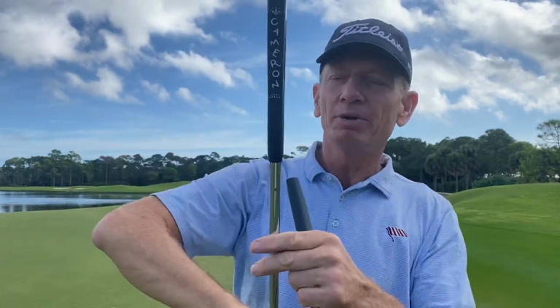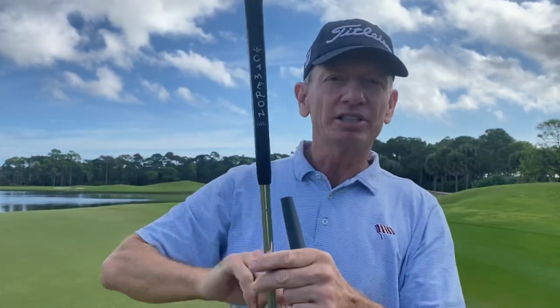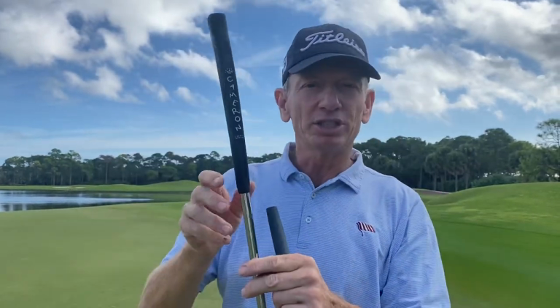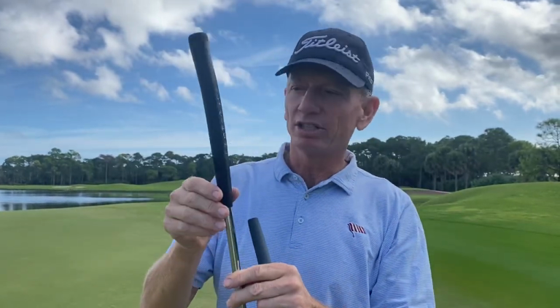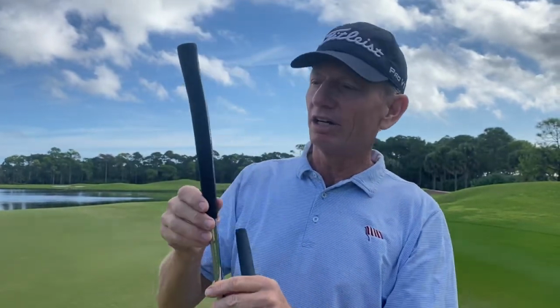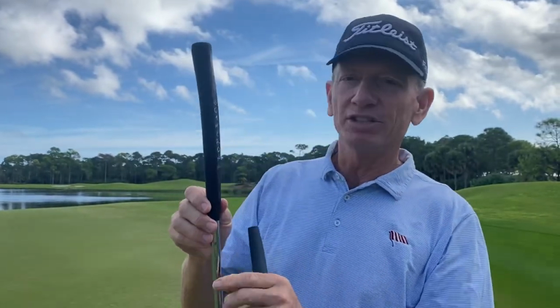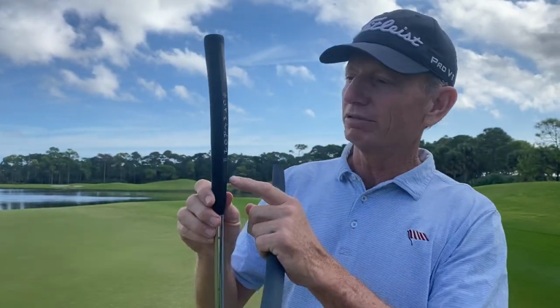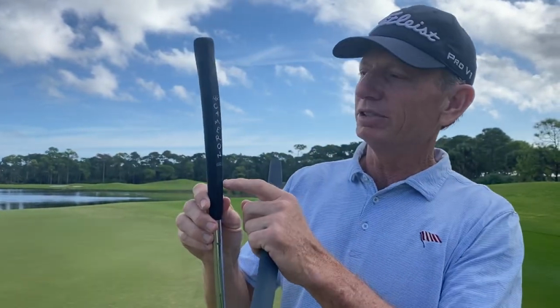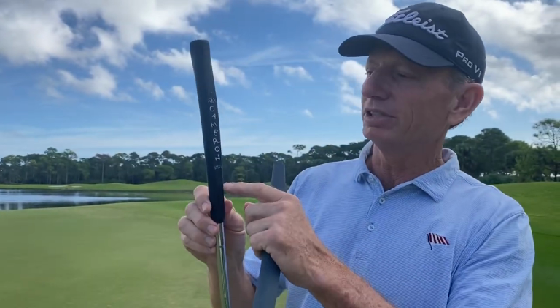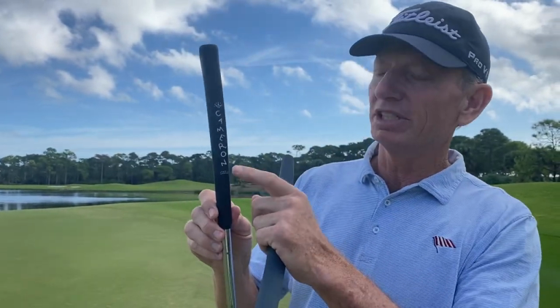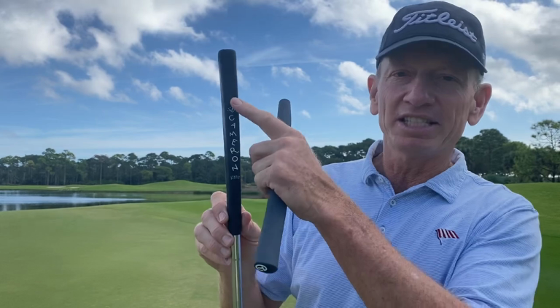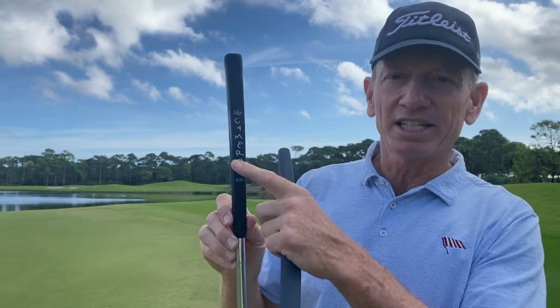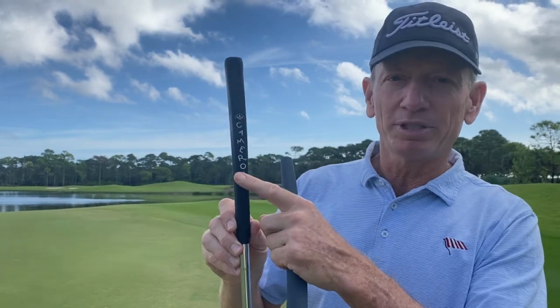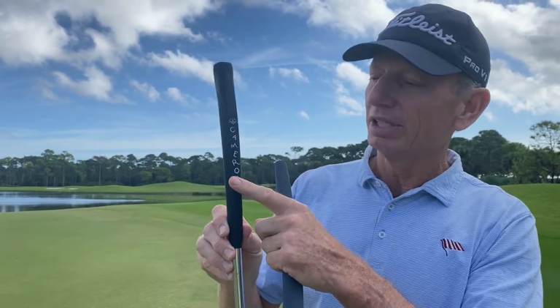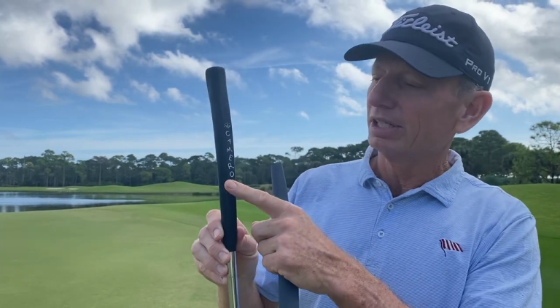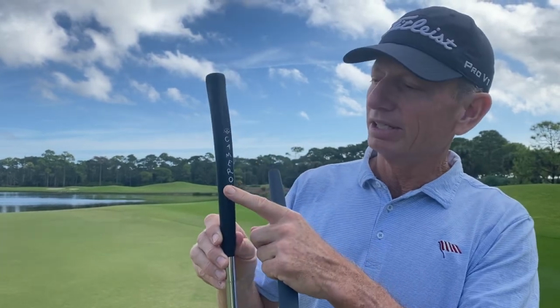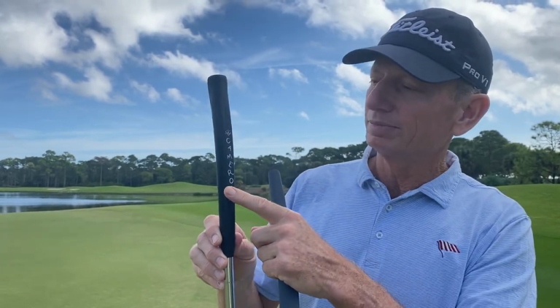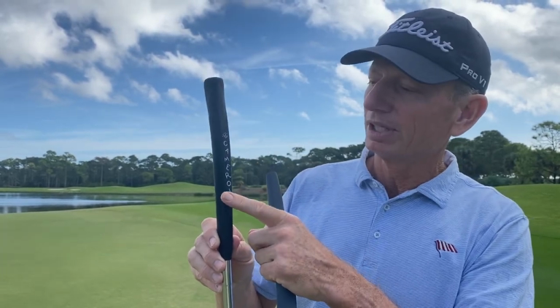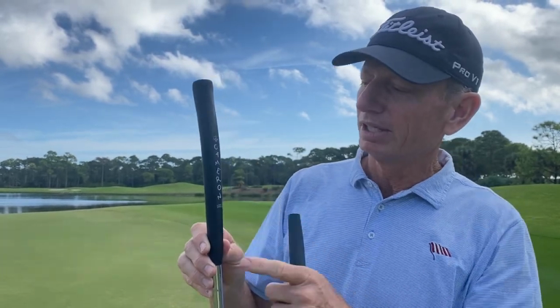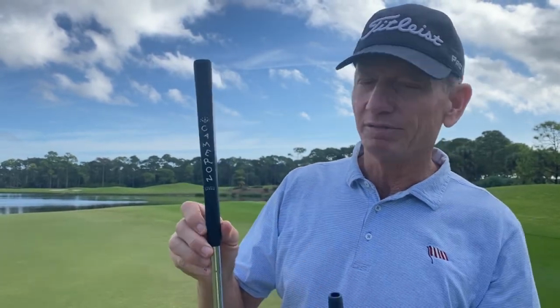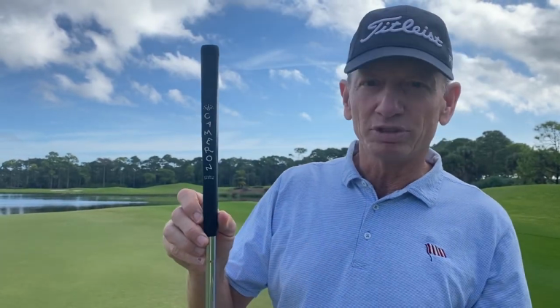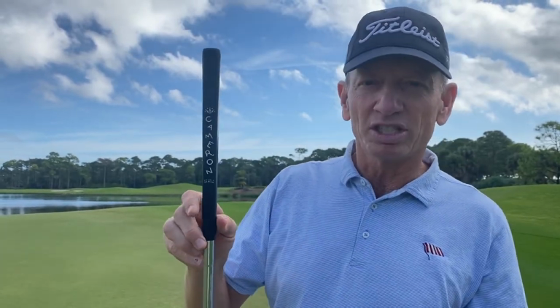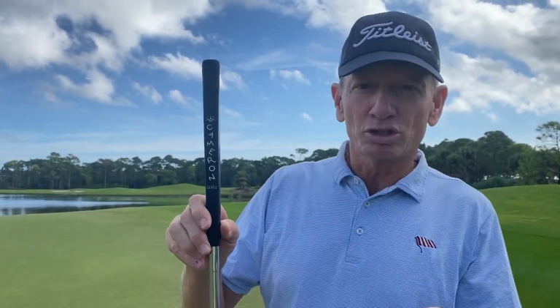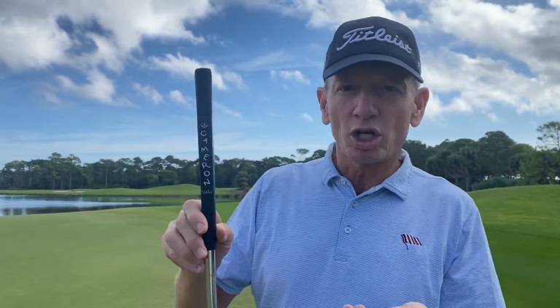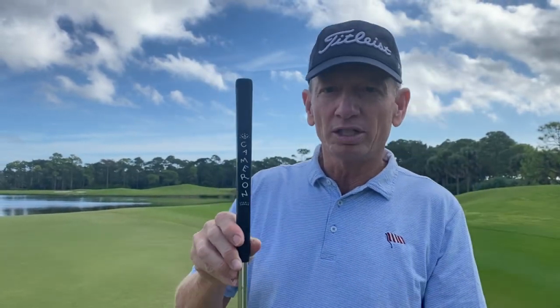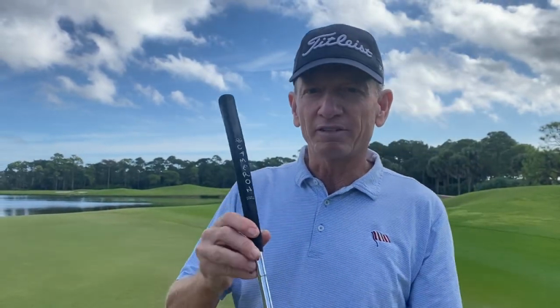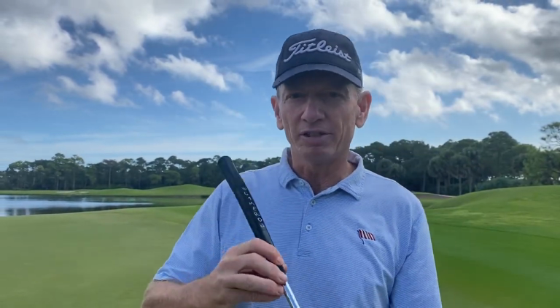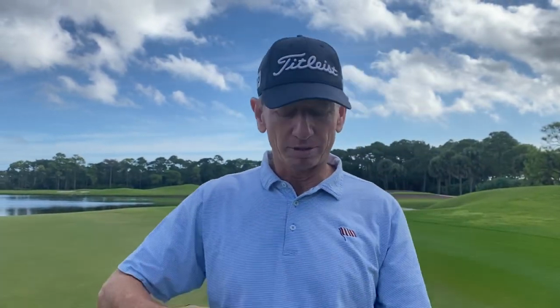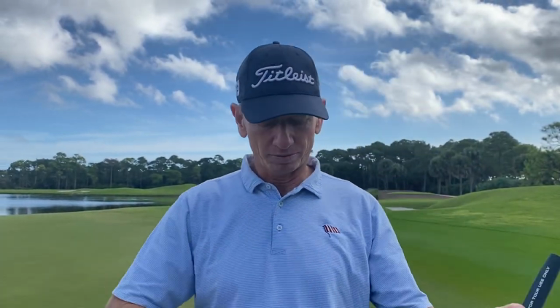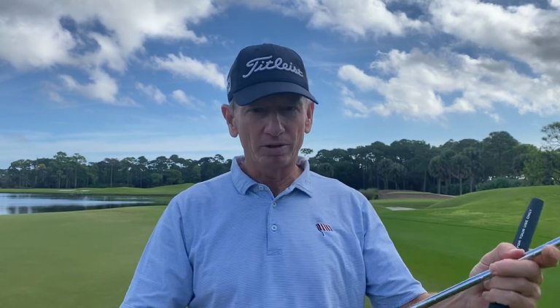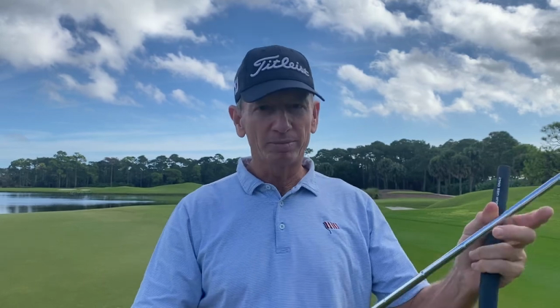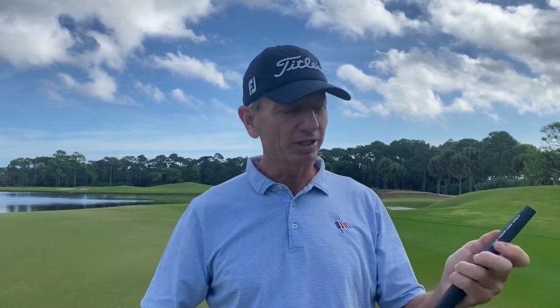One of the things I don't change often is the grip. This is the Dancing Cameron that I've used. It's smaller — I can feel the grip when I hold it in my fingers.